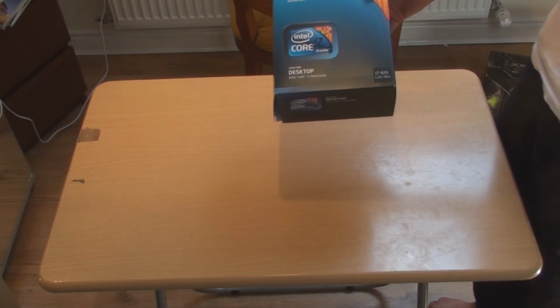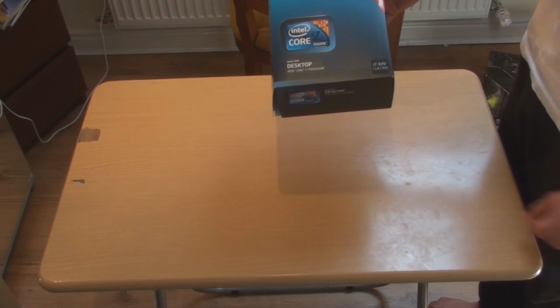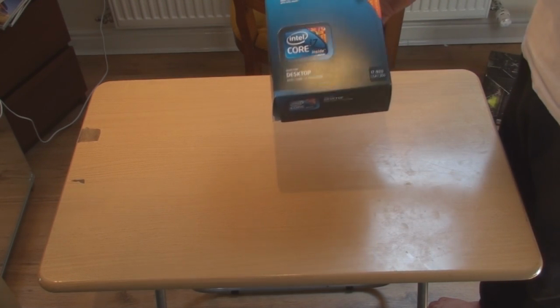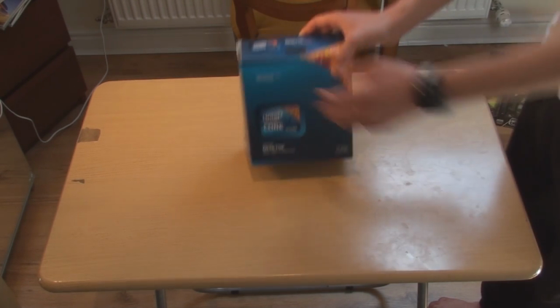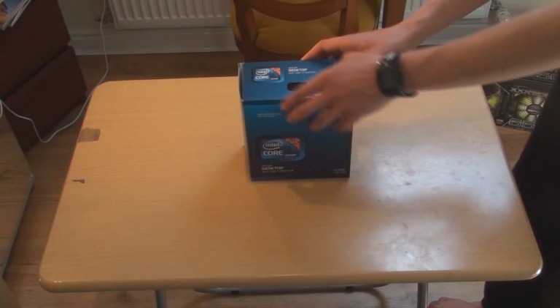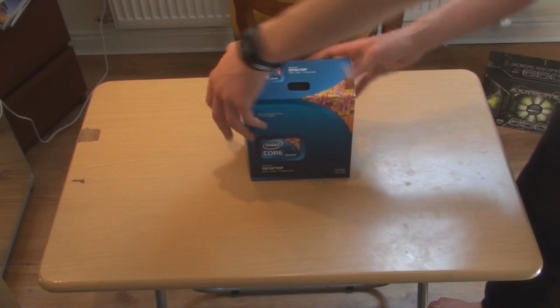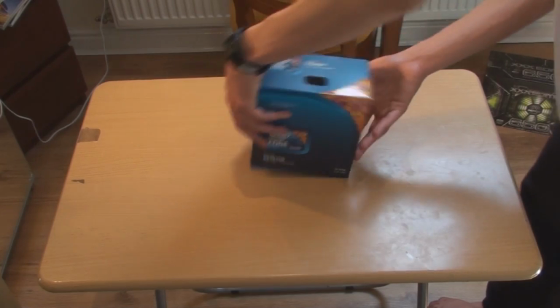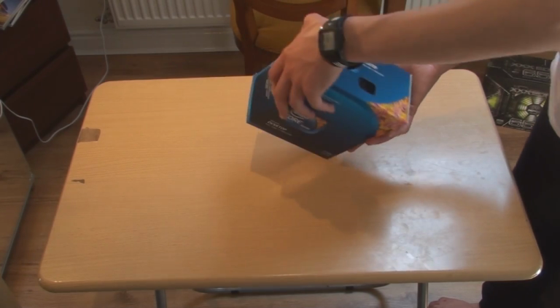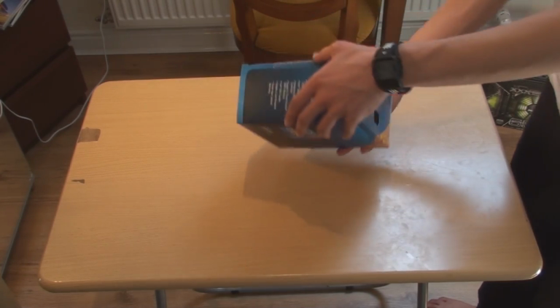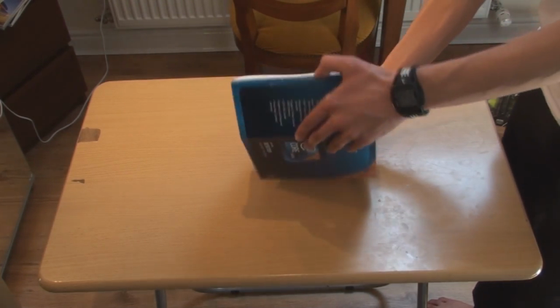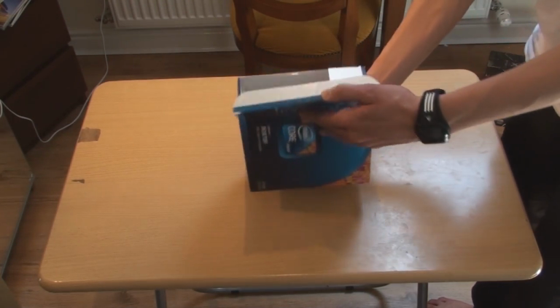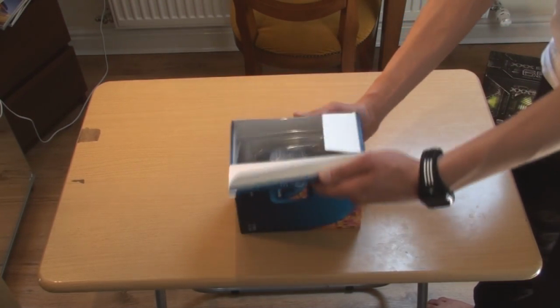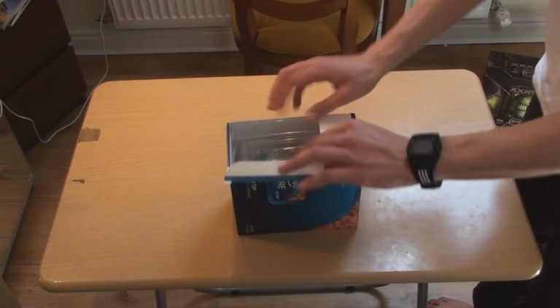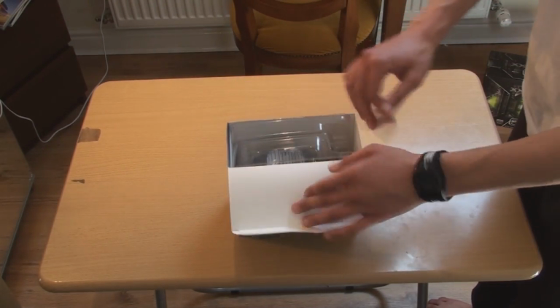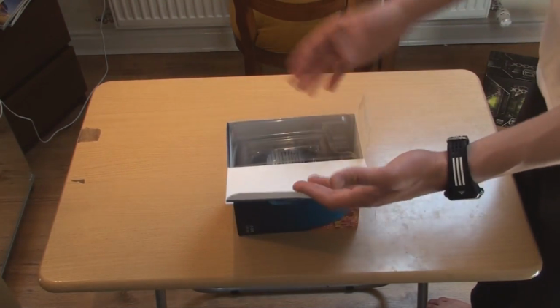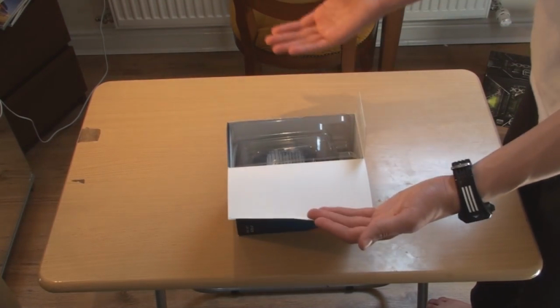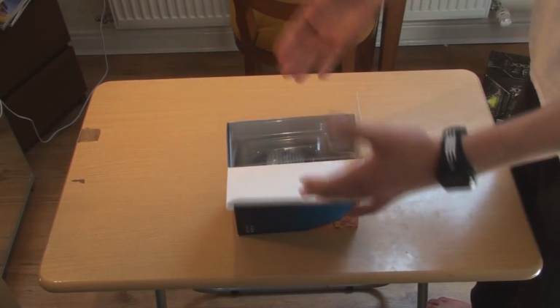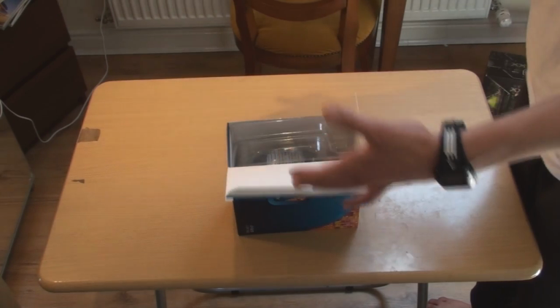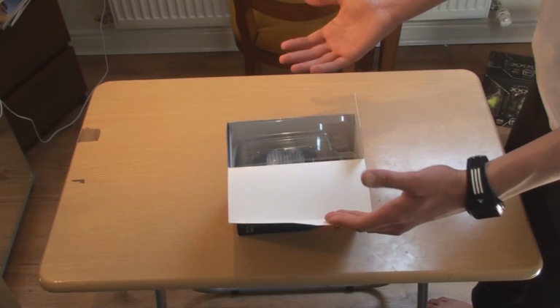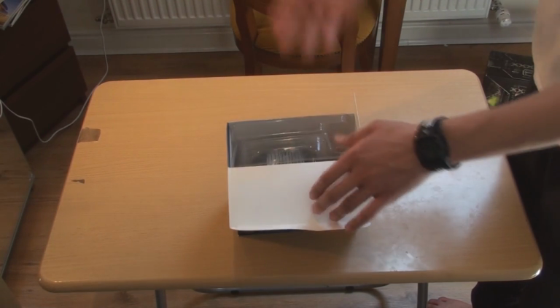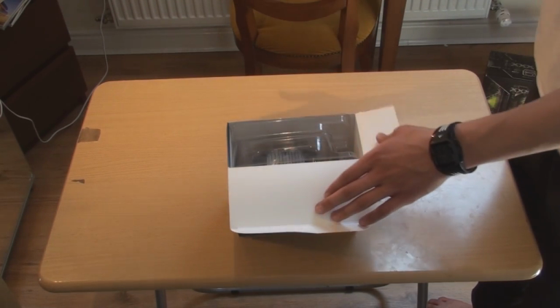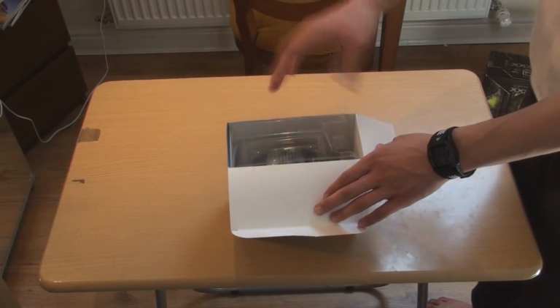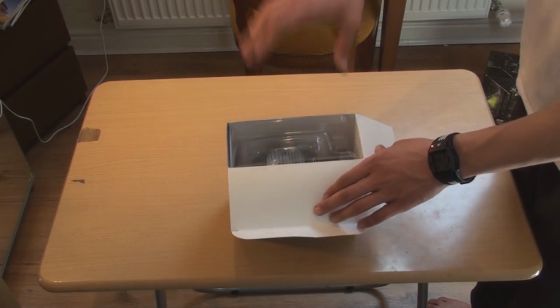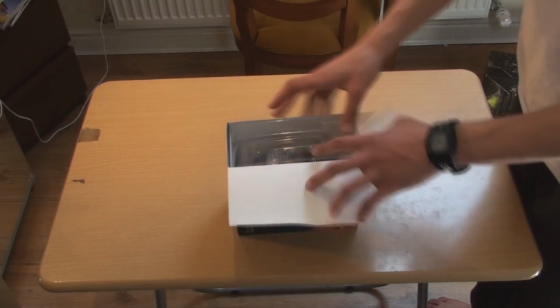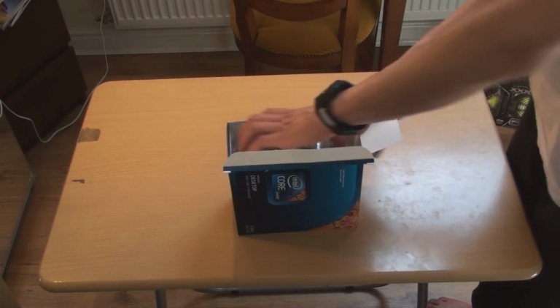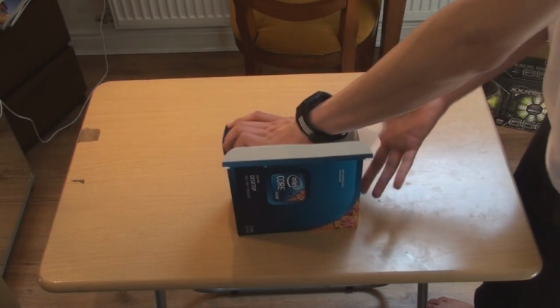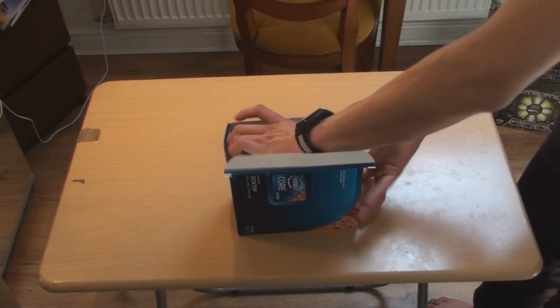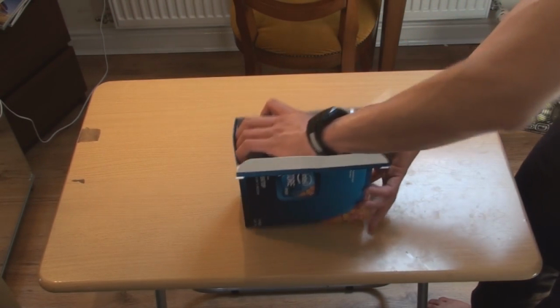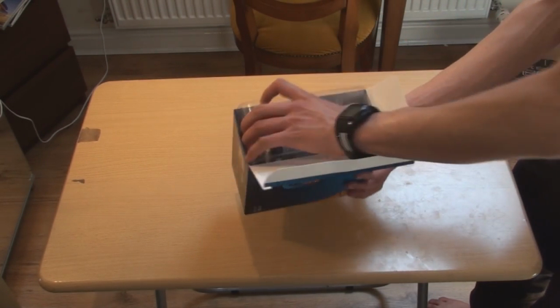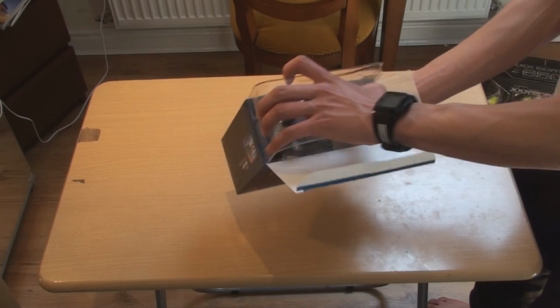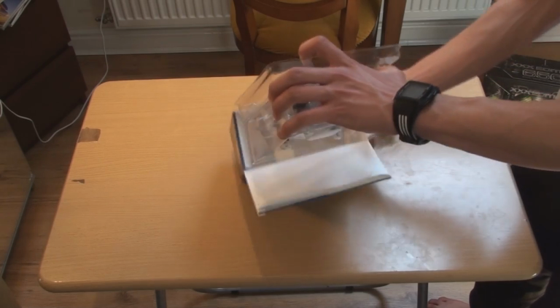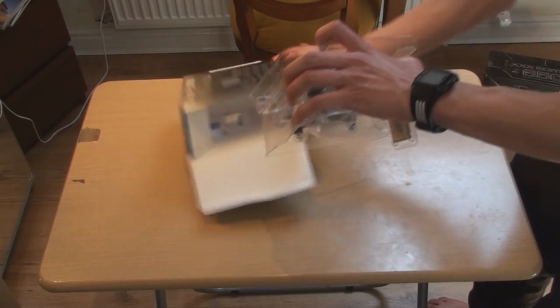It's also very fast. In processor boxes, usually there aren't many things in here. It's just a fan, a manual, and the CPU, nothing else. There isn't any fancy packaging, just nice and basic.